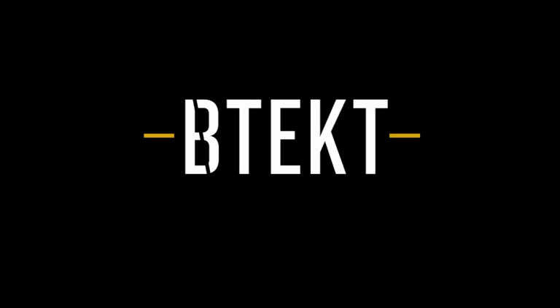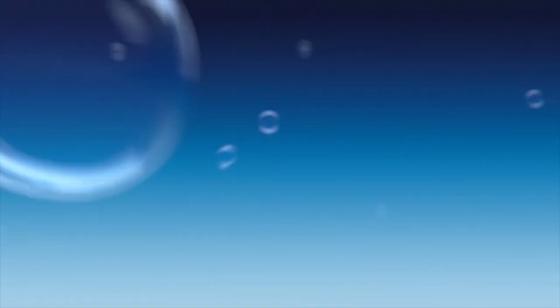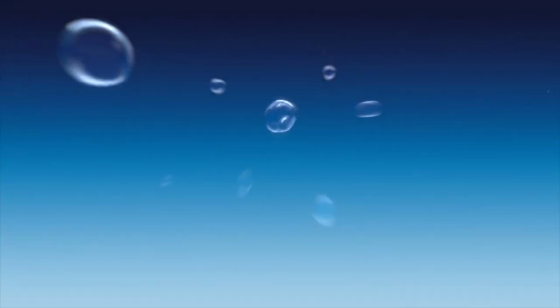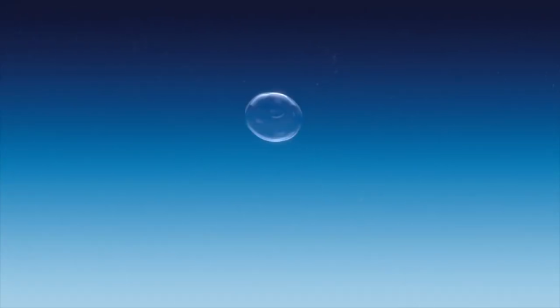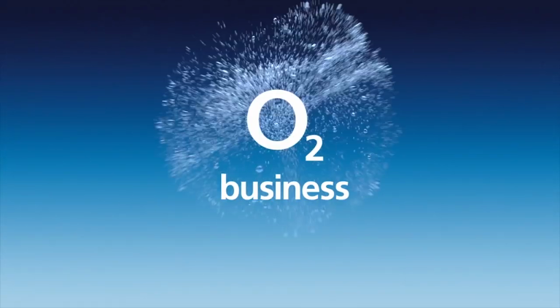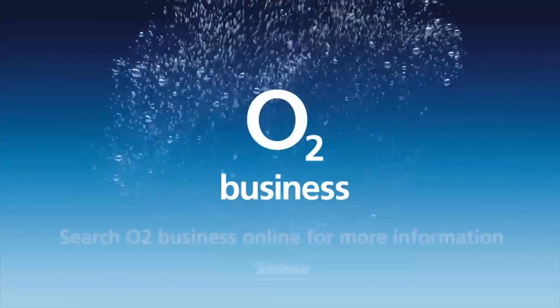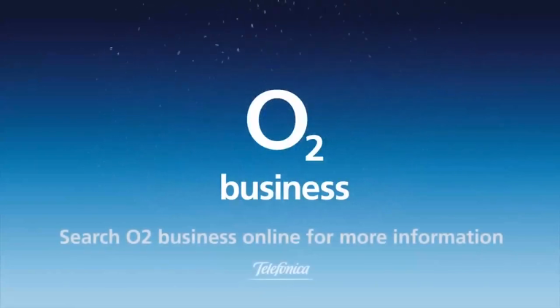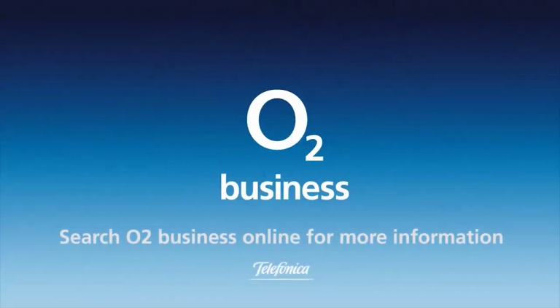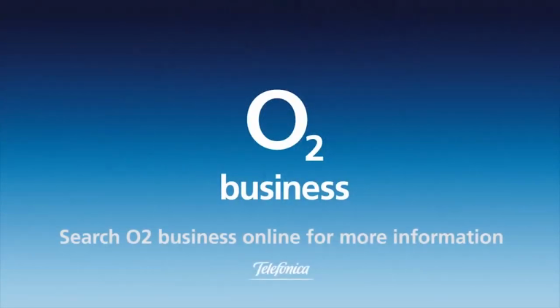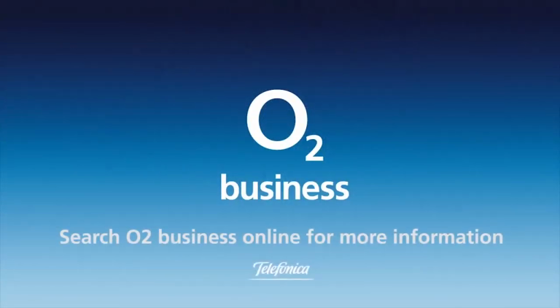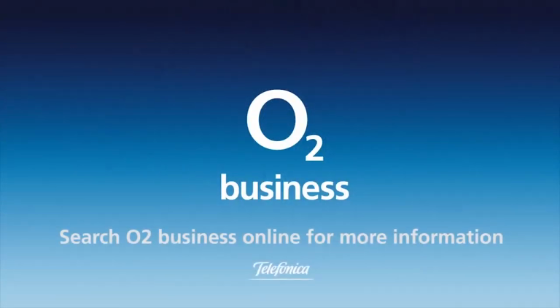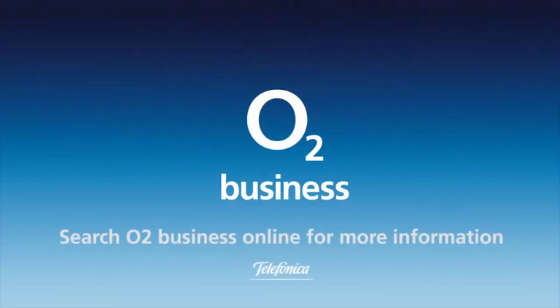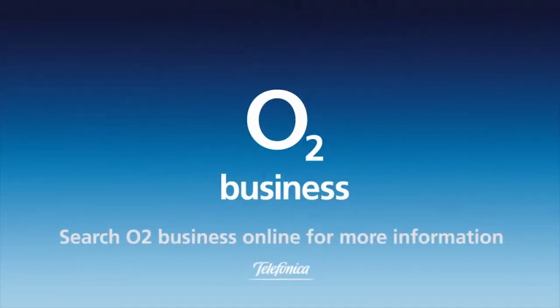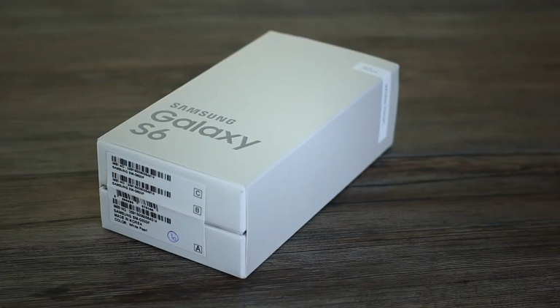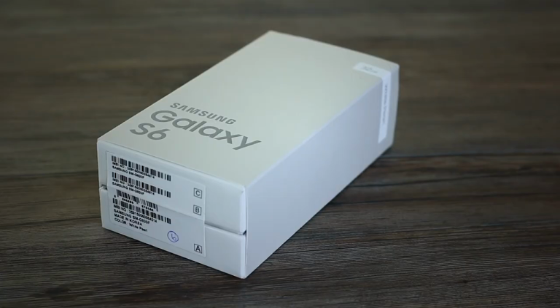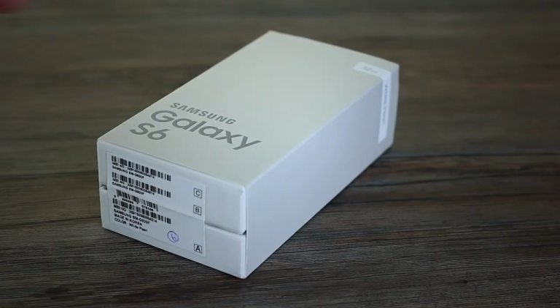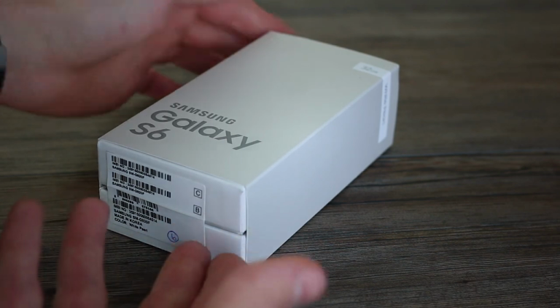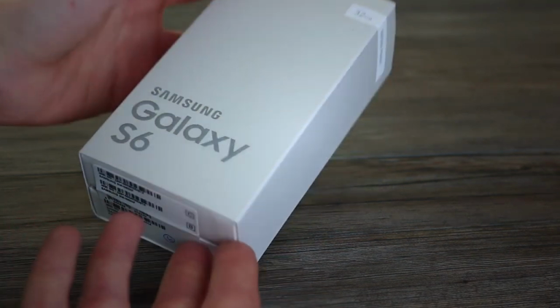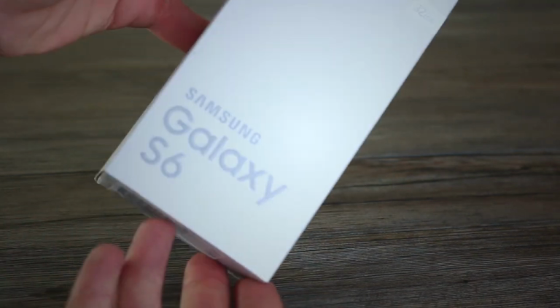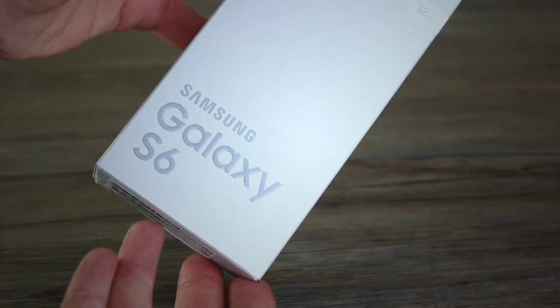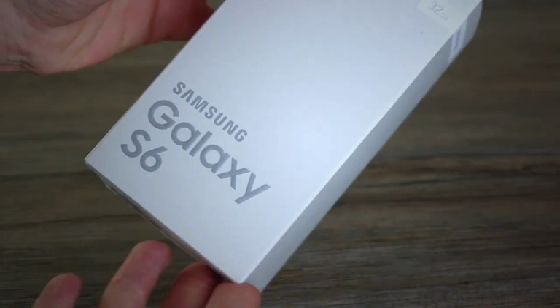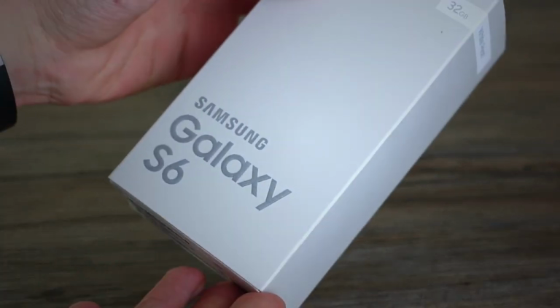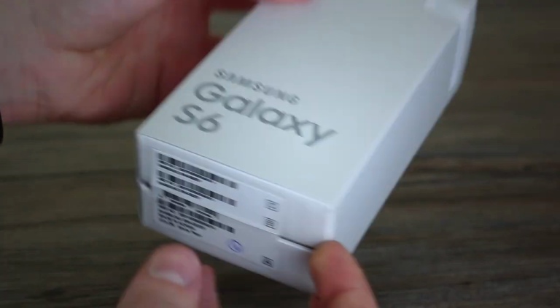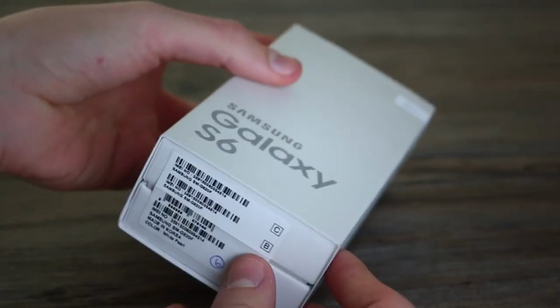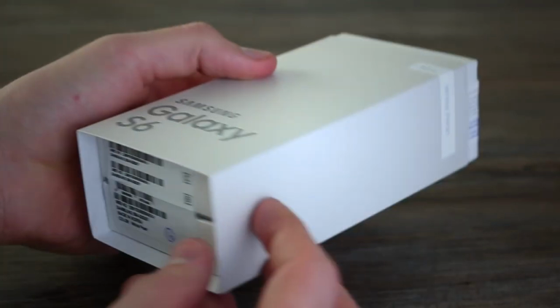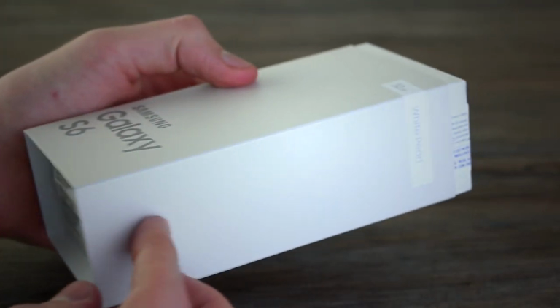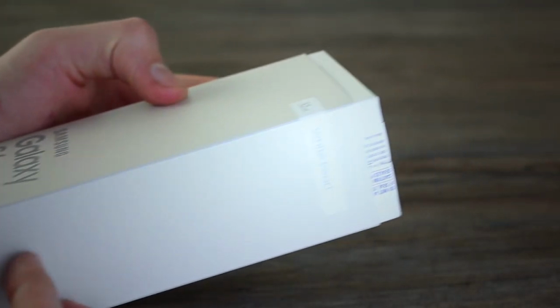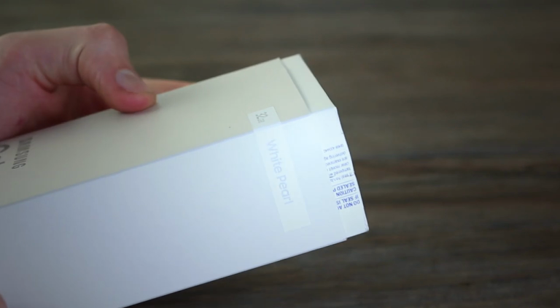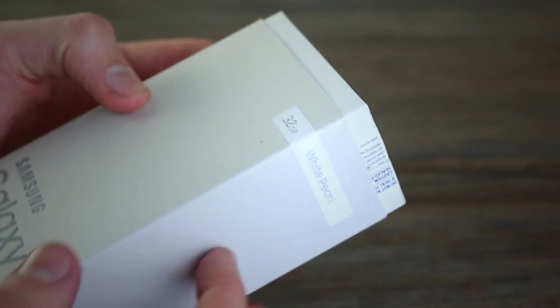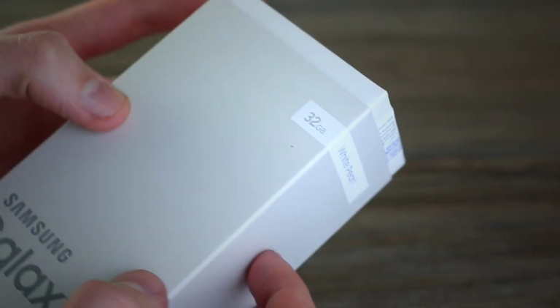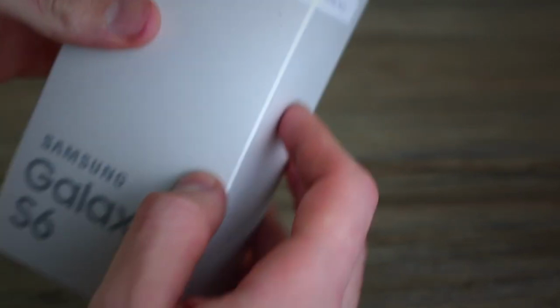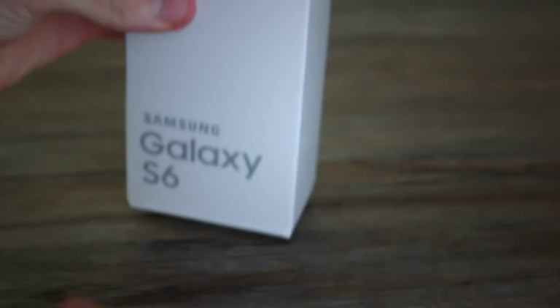Get free tech advice for your business from O2 Gurus — search O2 Business for more. Hey guys, welcome to BTech. It's Basil here with the Samsung Galaxy S6 unboxing video. The Galaxy S6, announced at MWC 2015, is a beautiful looking phone.